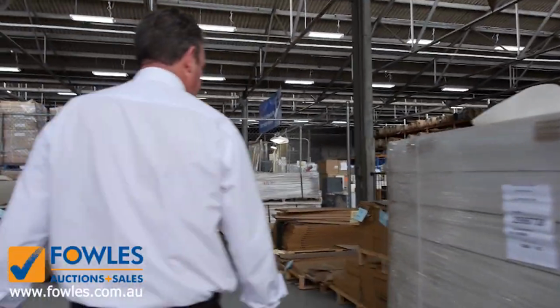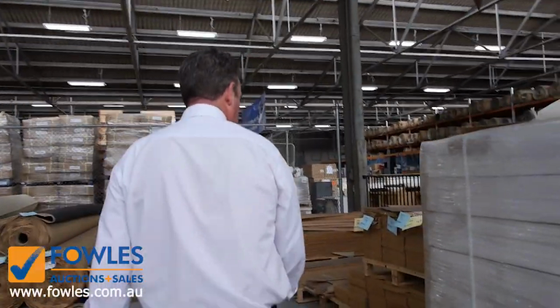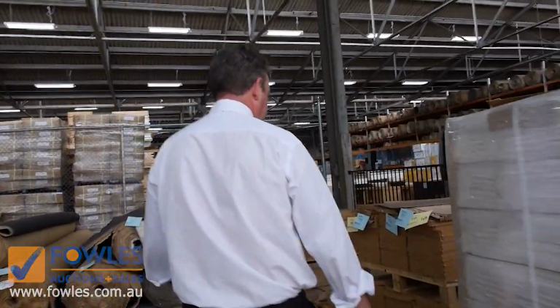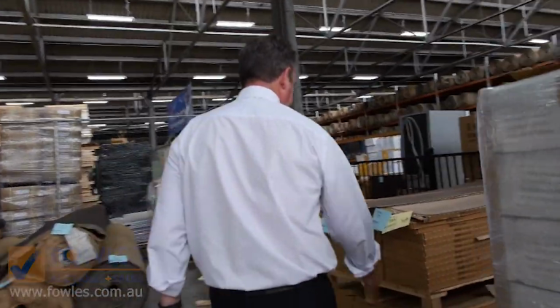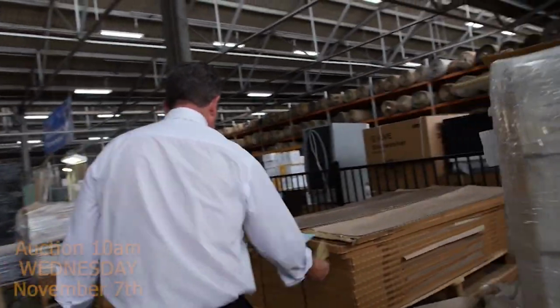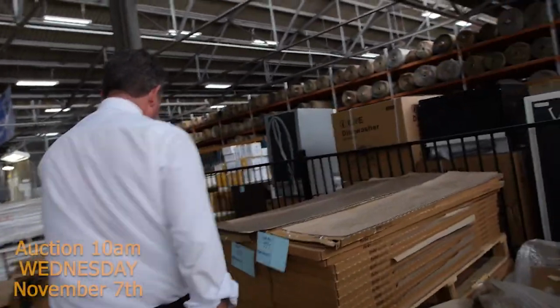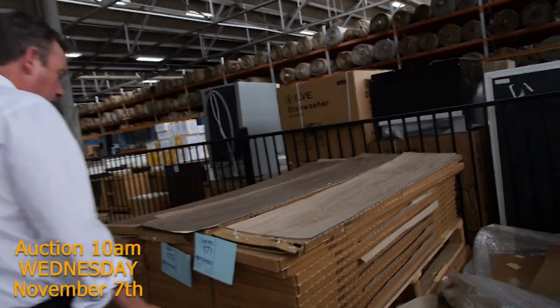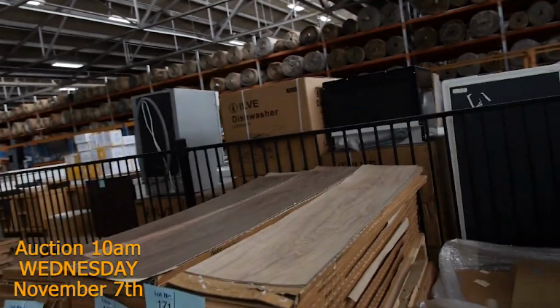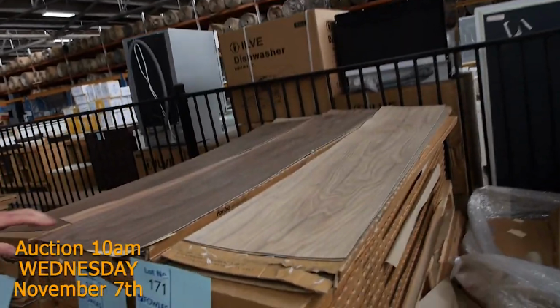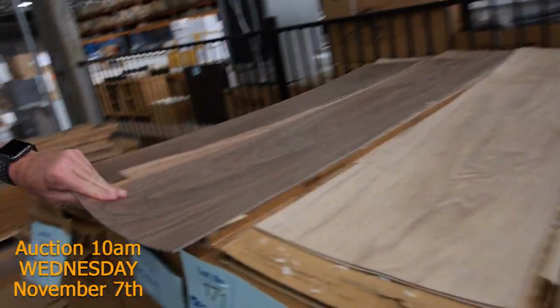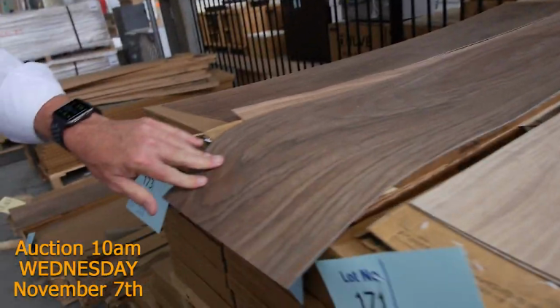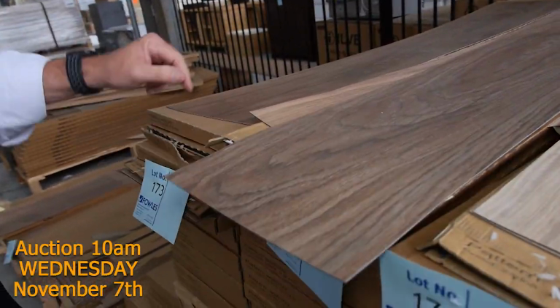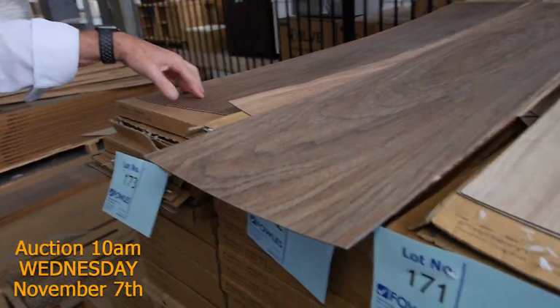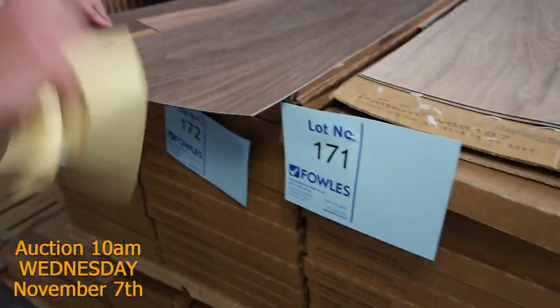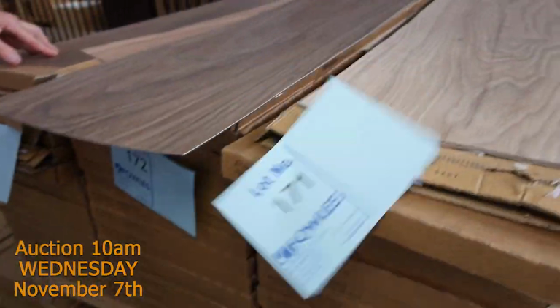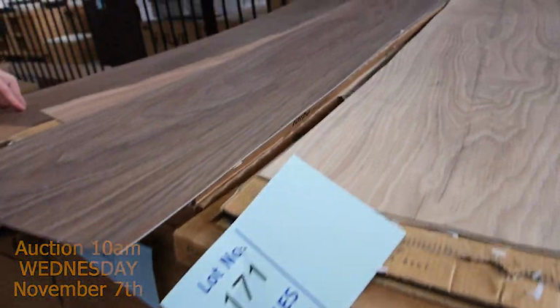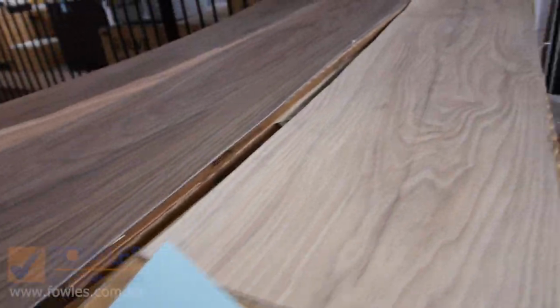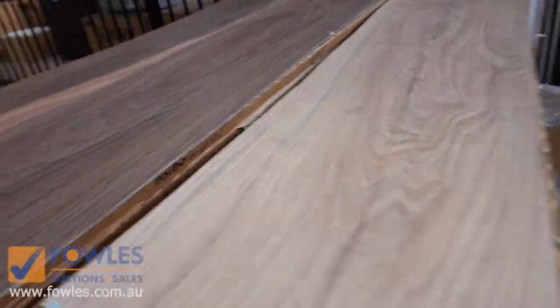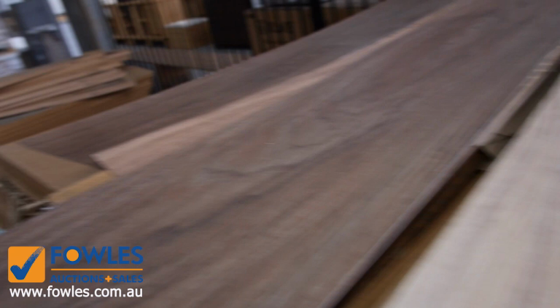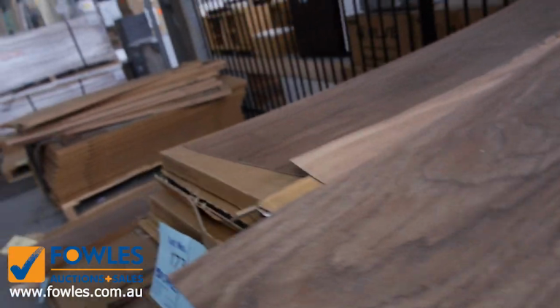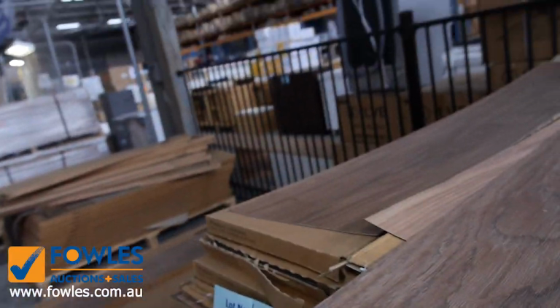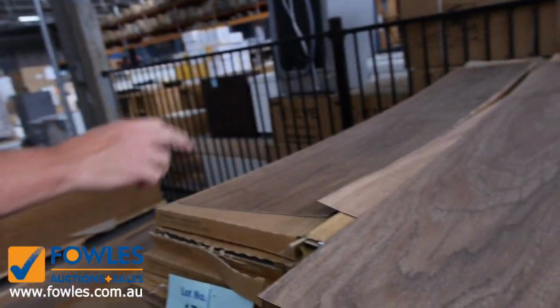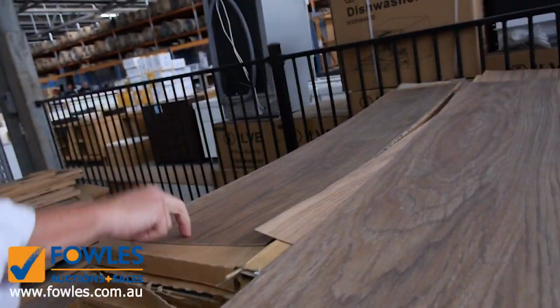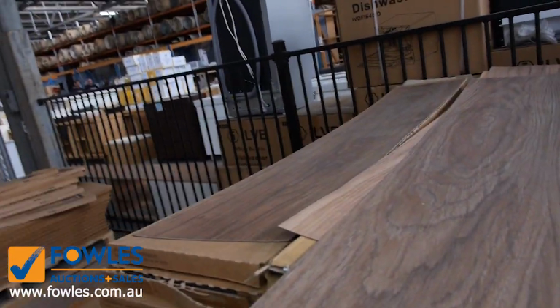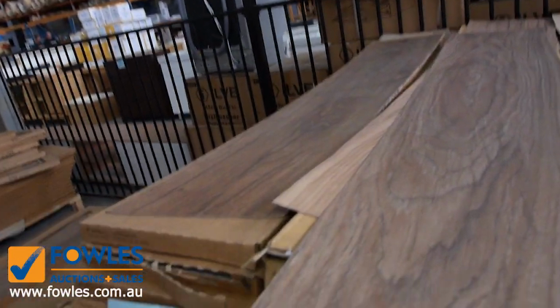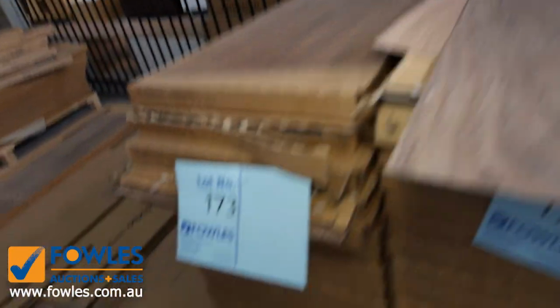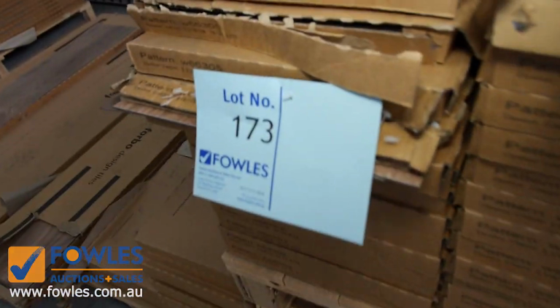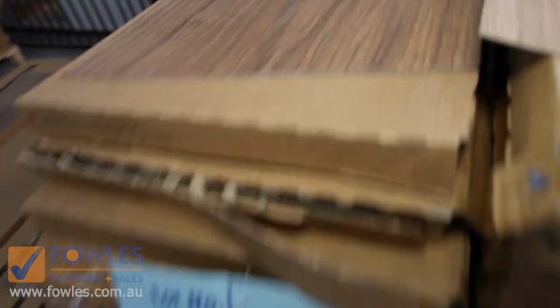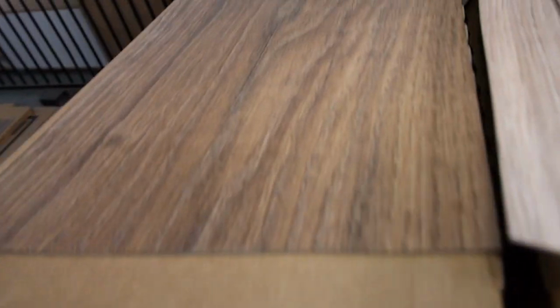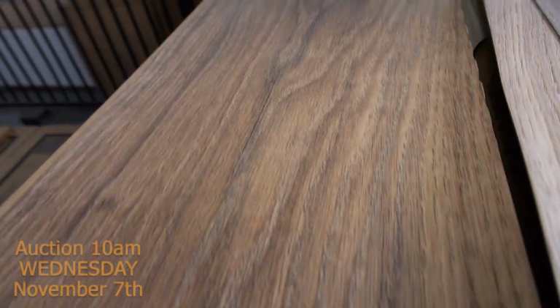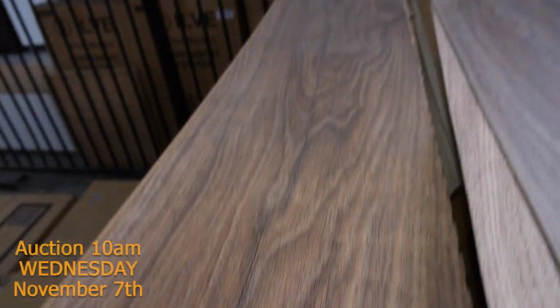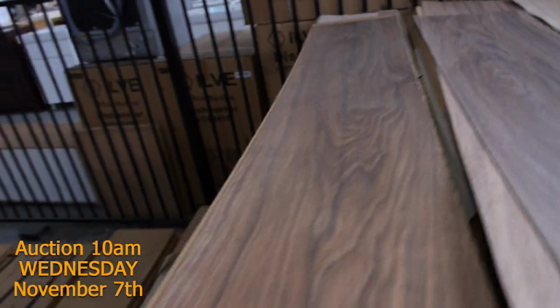We've got vinyl planks here - good colours there and a nice wide plank, direct stick. Out the door for $10 a square metre. With this one you can take whatever you like - you don't have to take the whole lot because there are big quantities. So you can nominate how many metres you like.